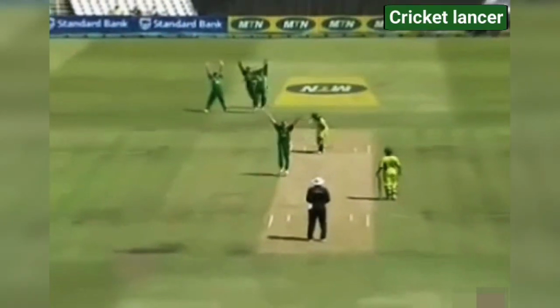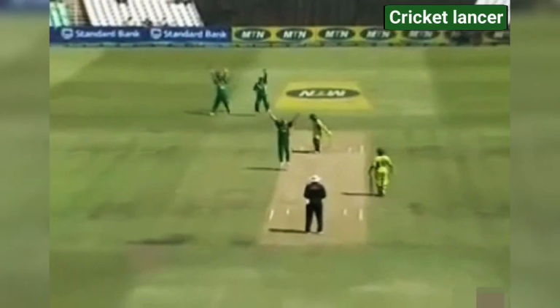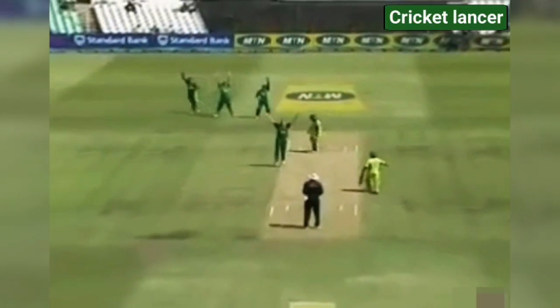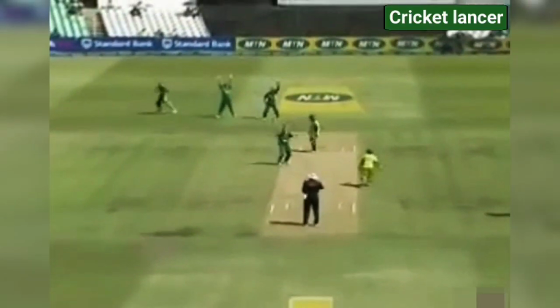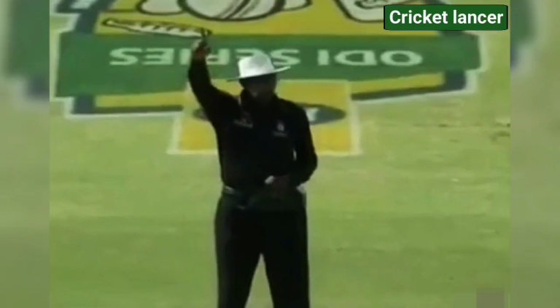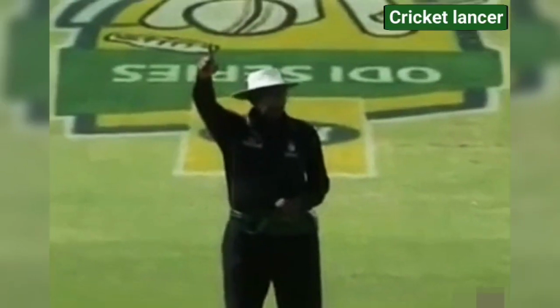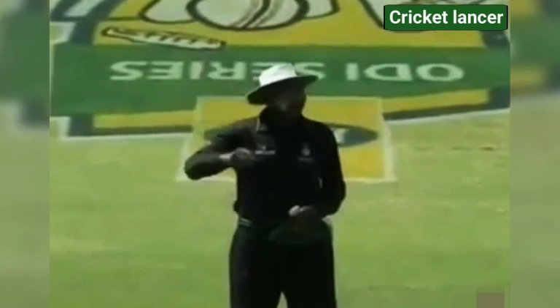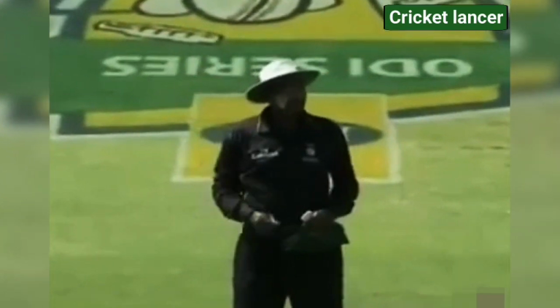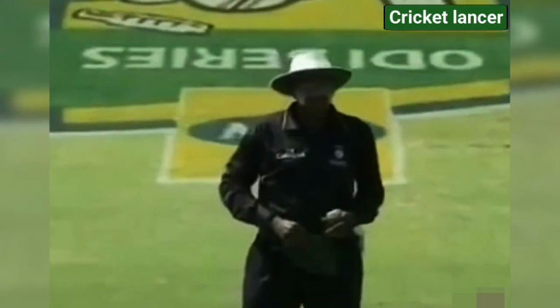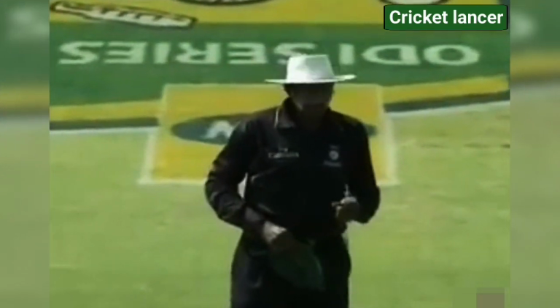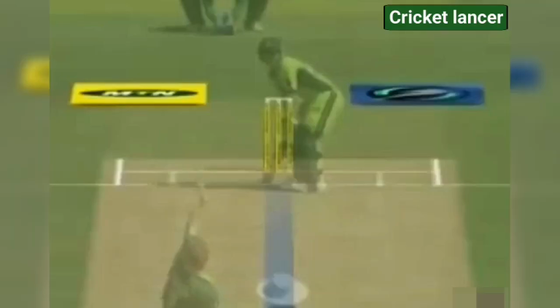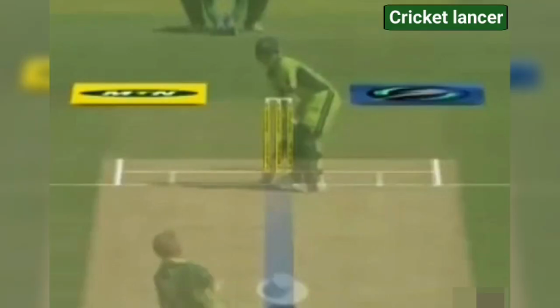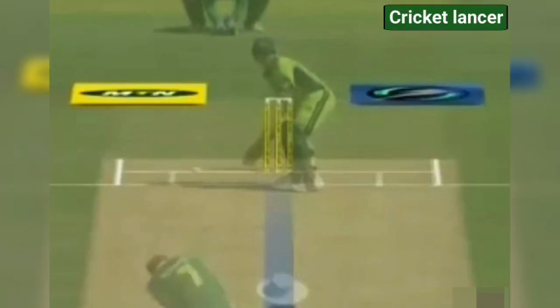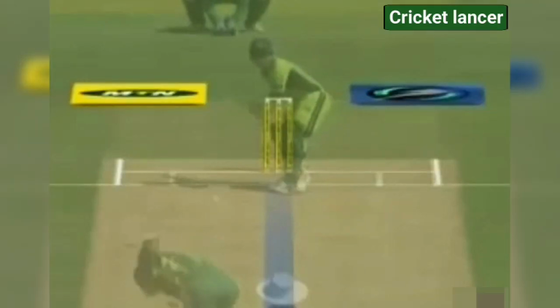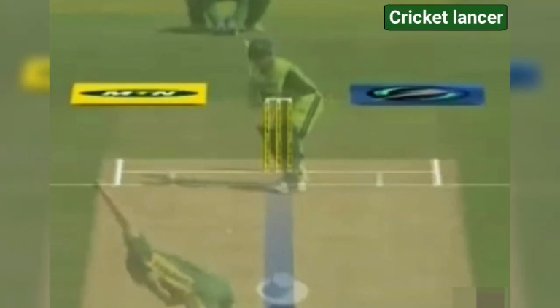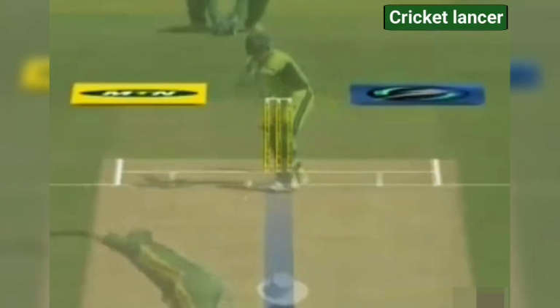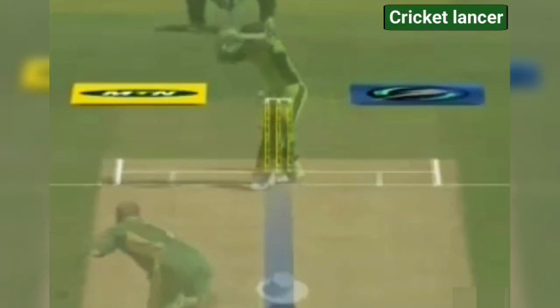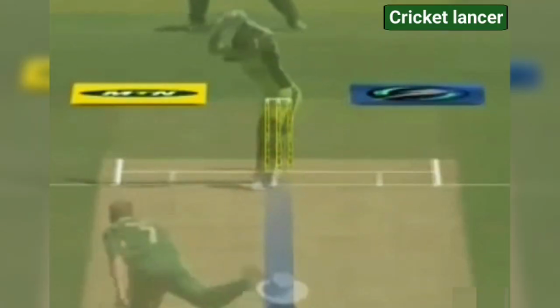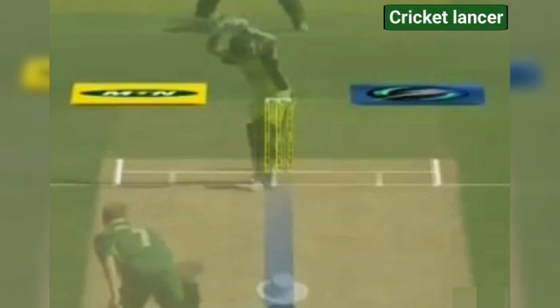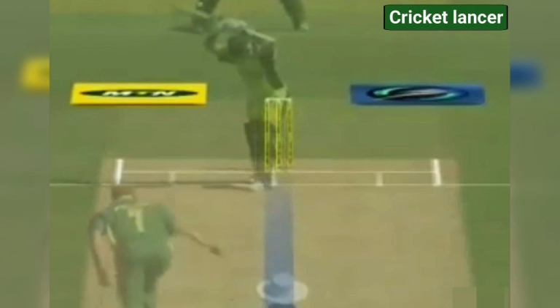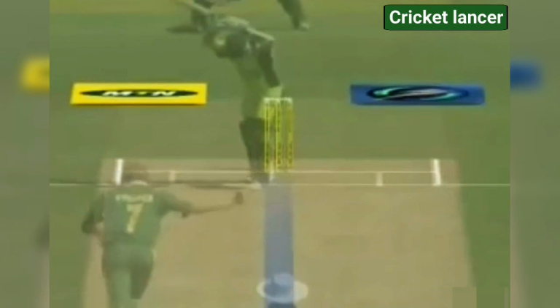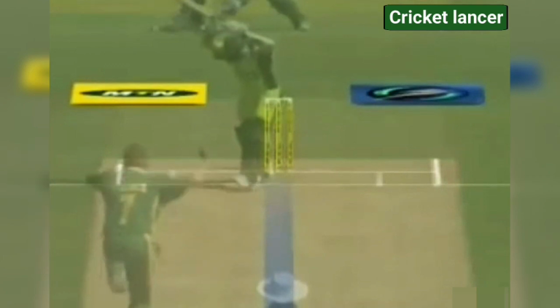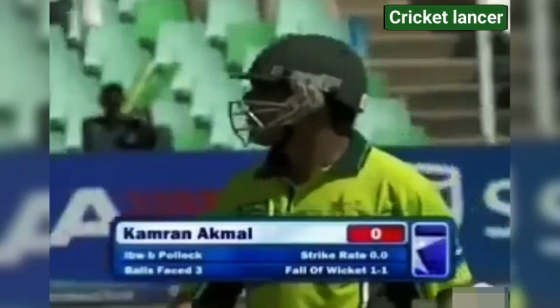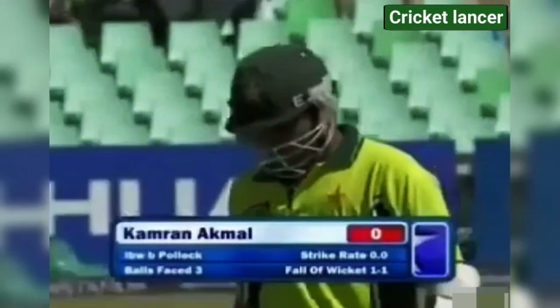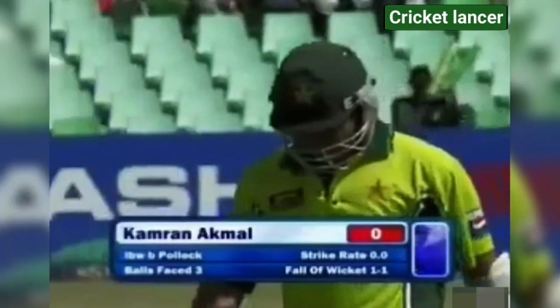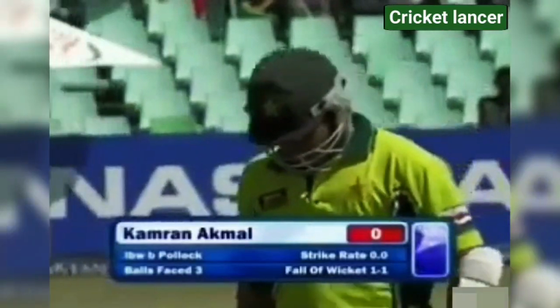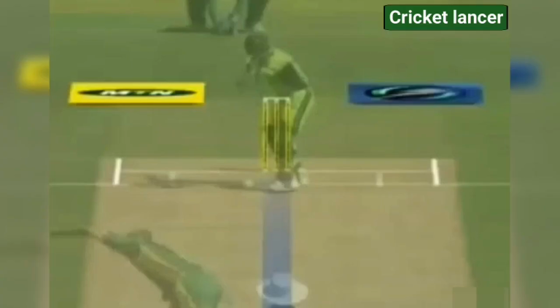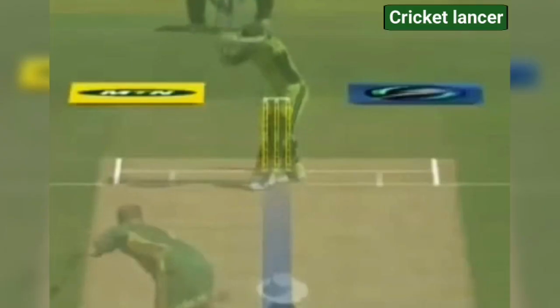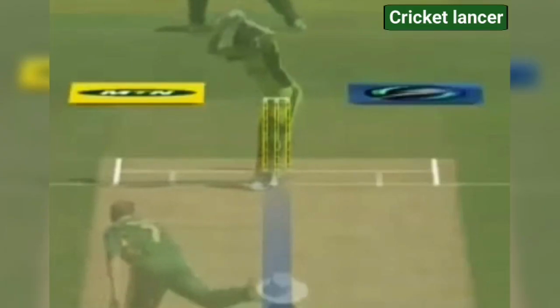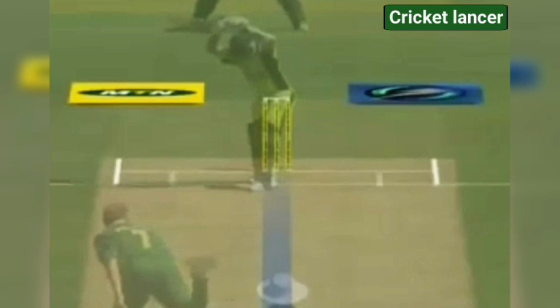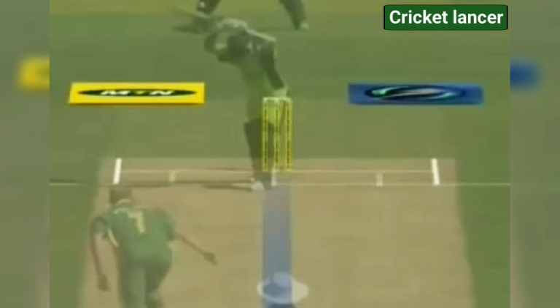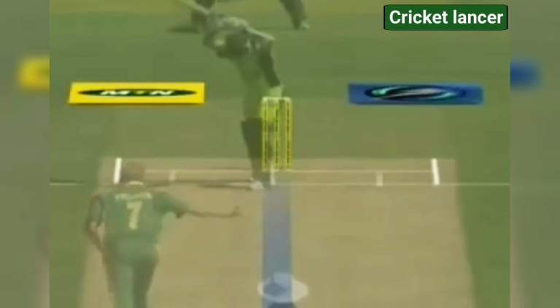Steve Buckner is having a look. Pollock seems convinced. Eventually the finger does go up. Perhaps it's him outside the line, but let's not forget he wasn't playing a stroke. Height maybe was a factor. Was it hitting? That's the big question to ask.